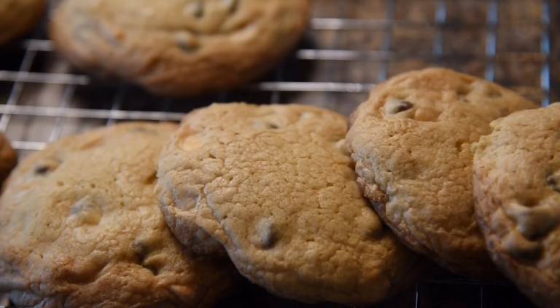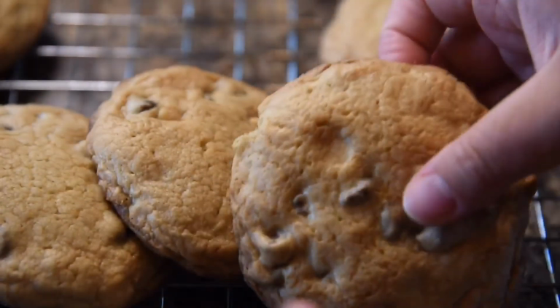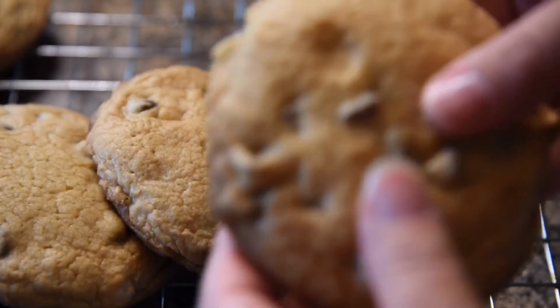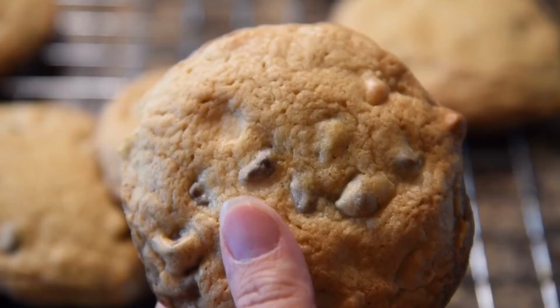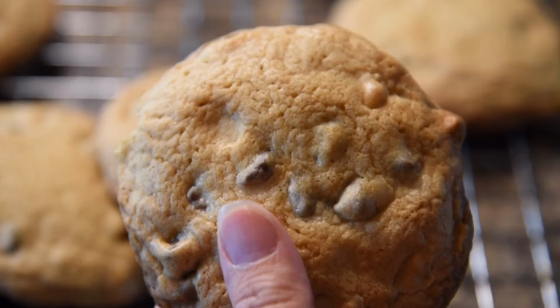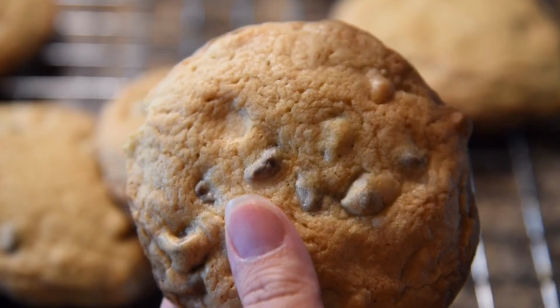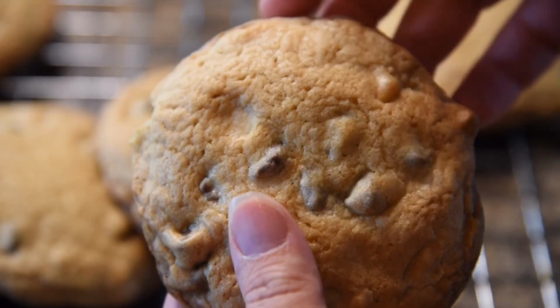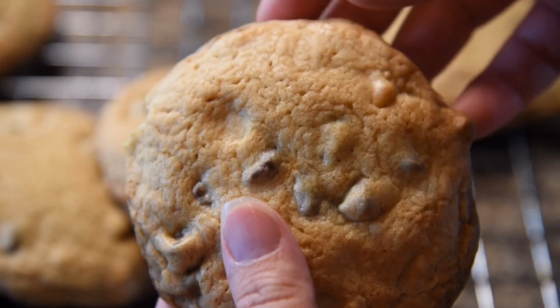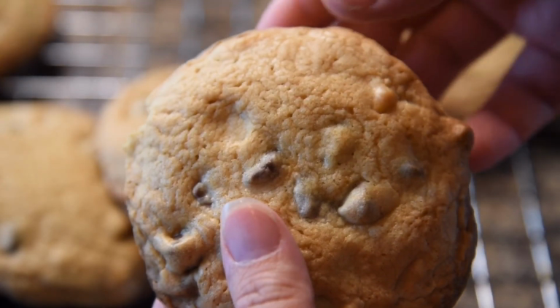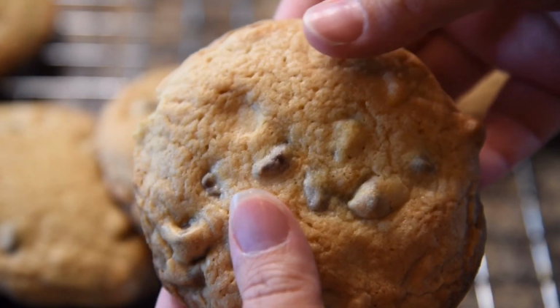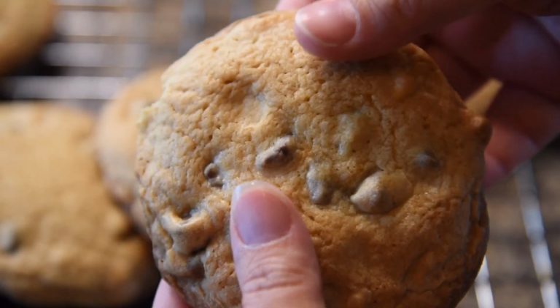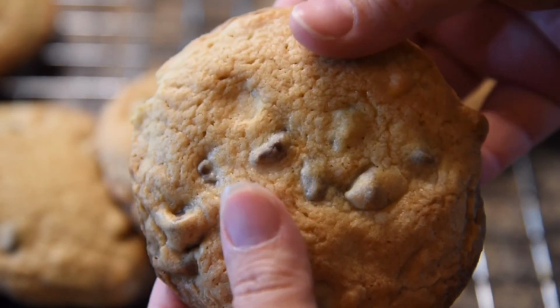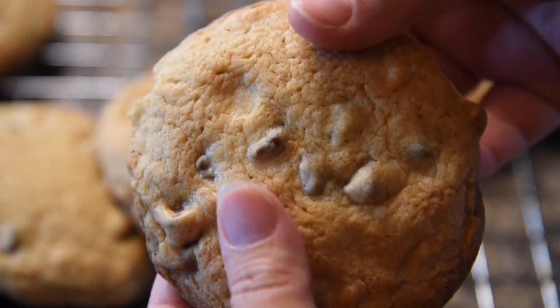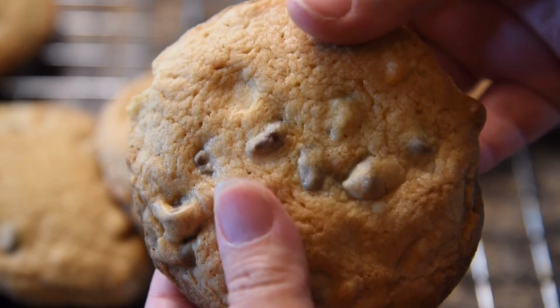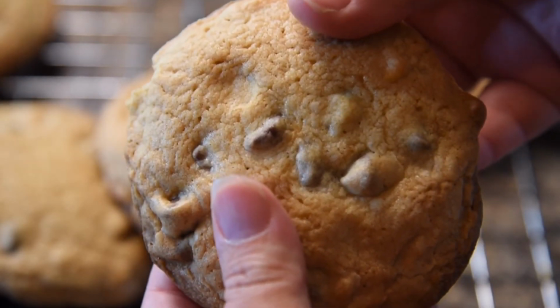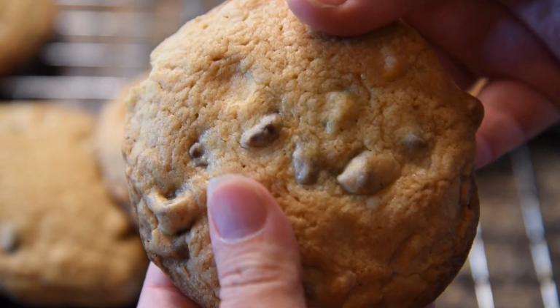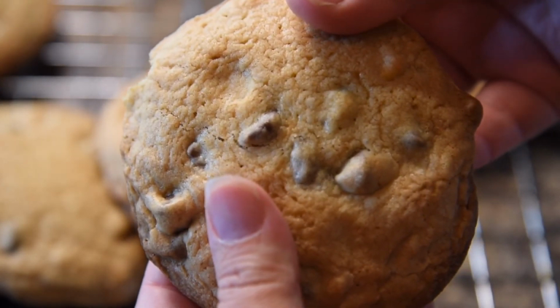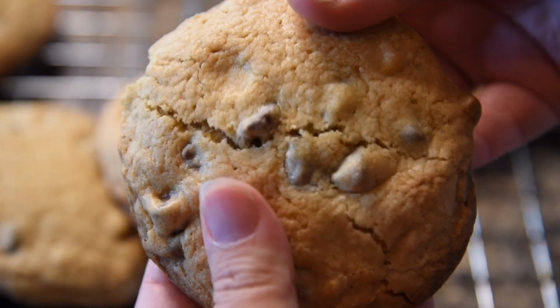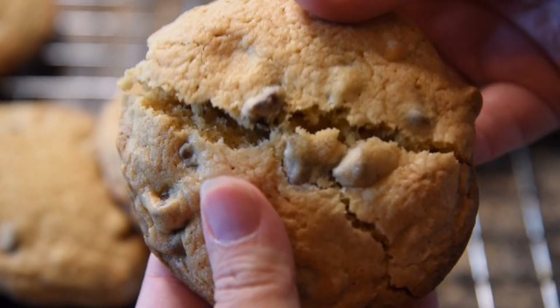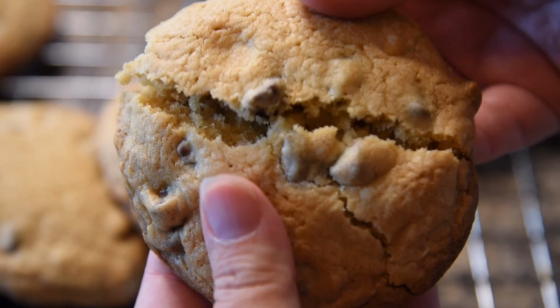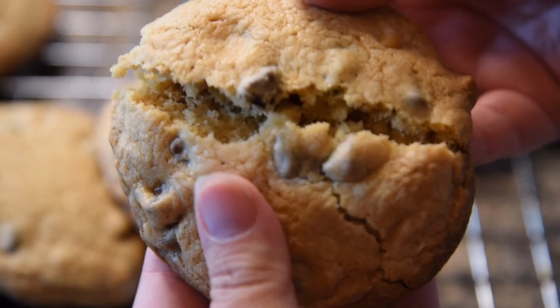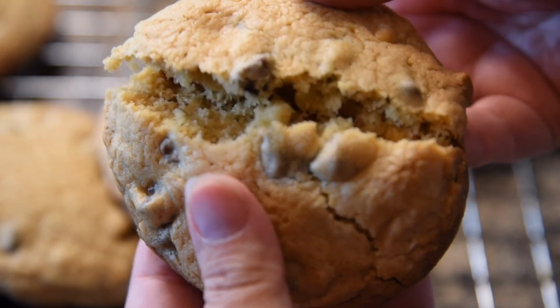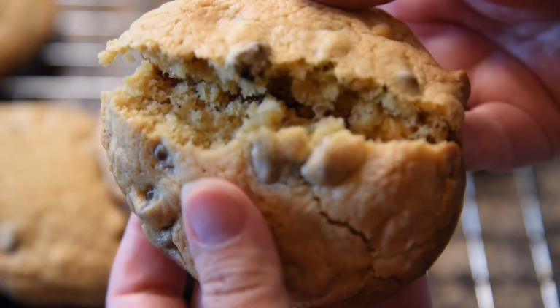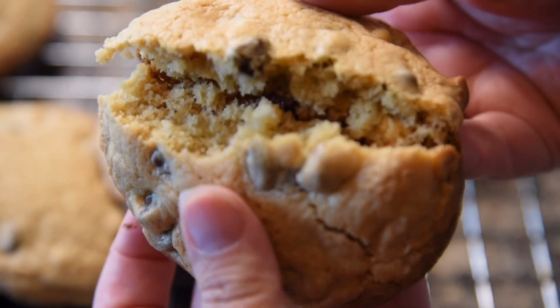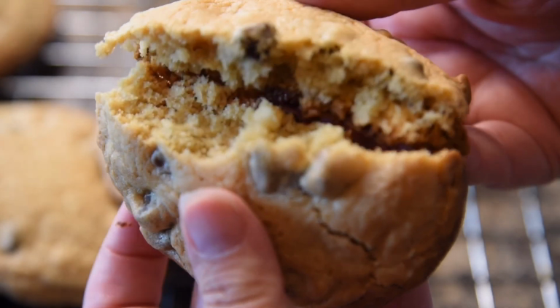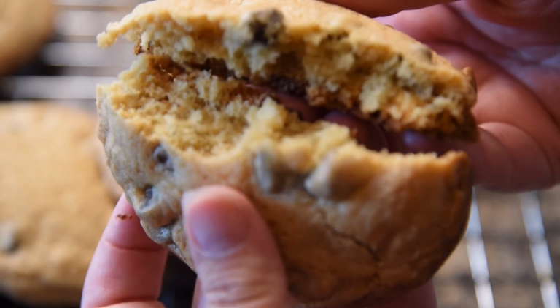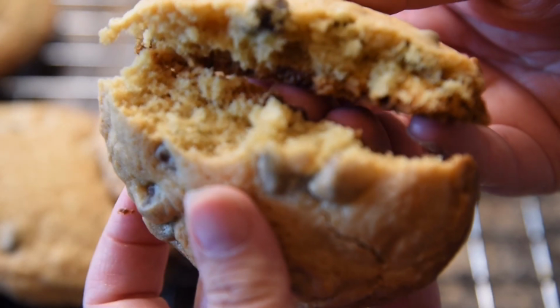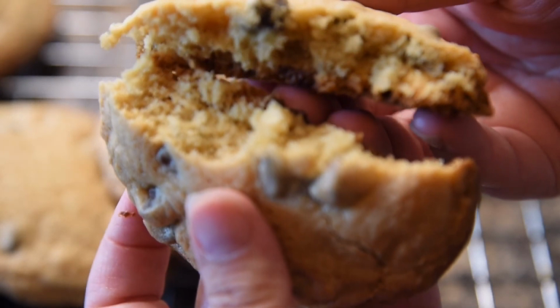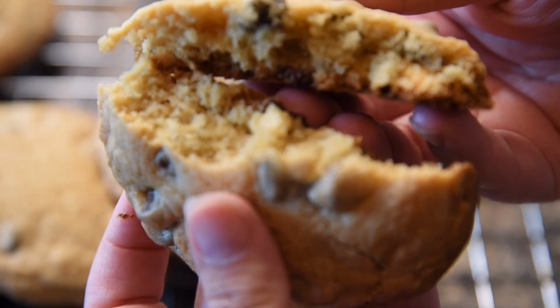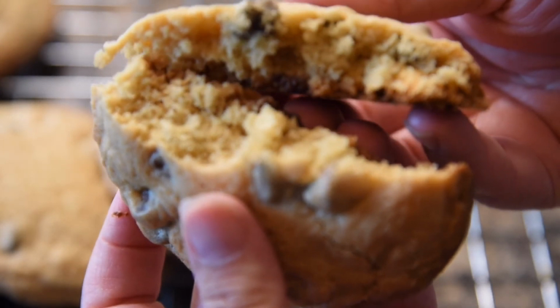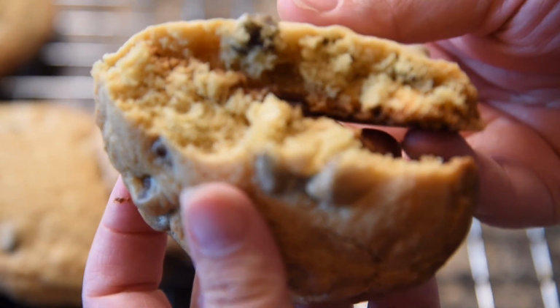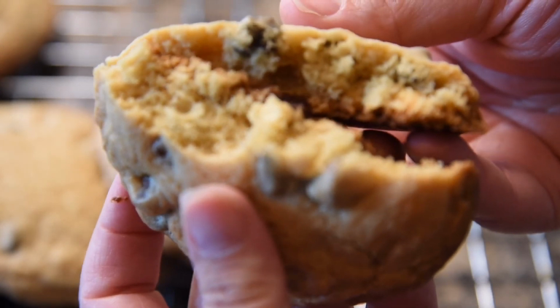The cookies should be crispy on the outside and chewy on the inside, making a perfect snack or dessert. I hope you try it out, and thank you so much for watching.